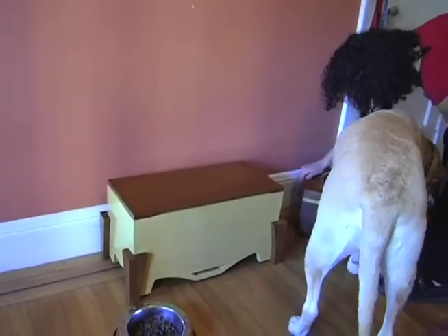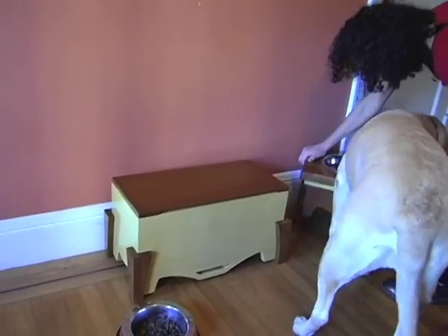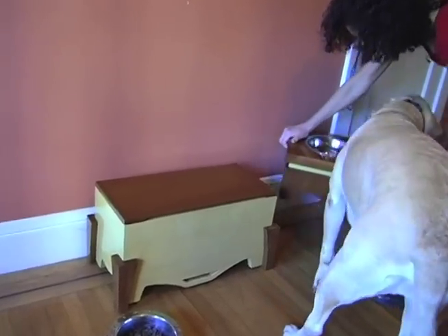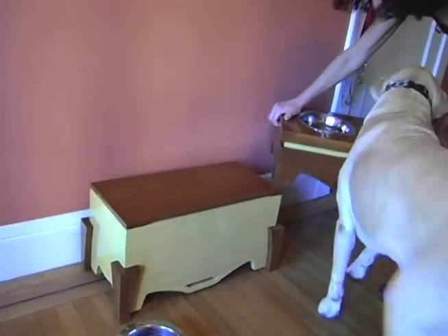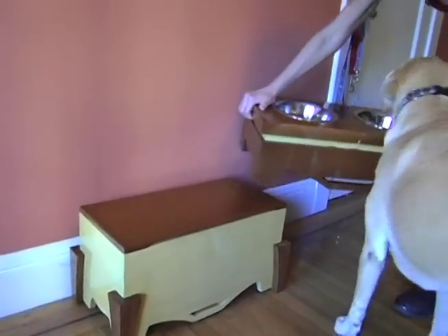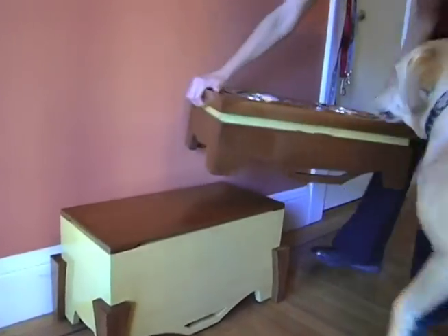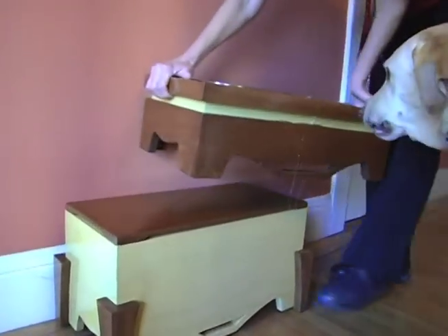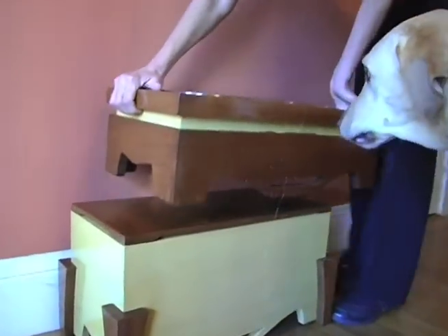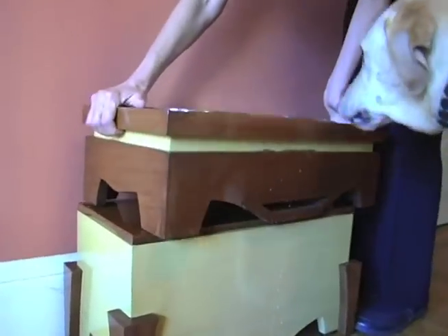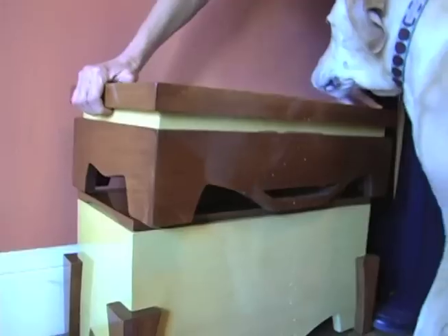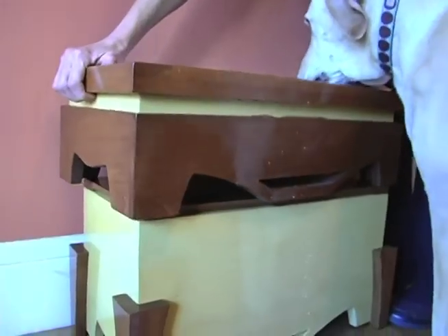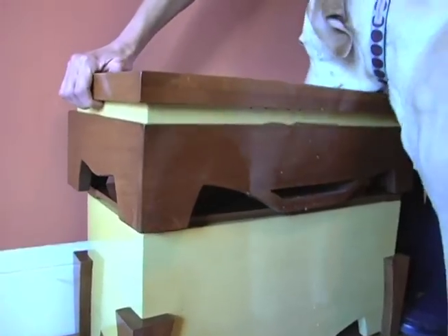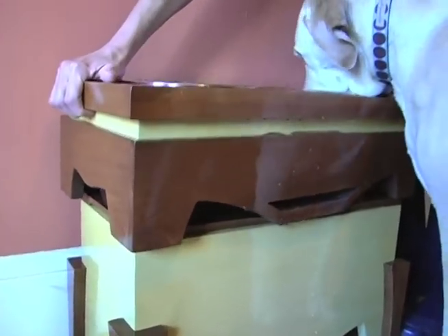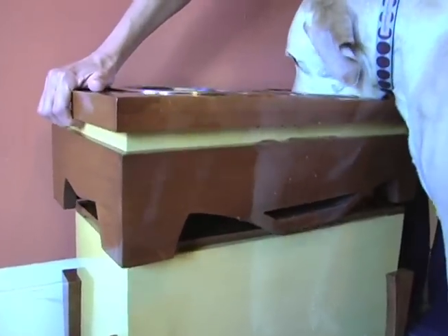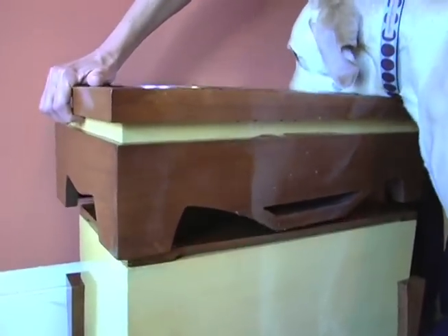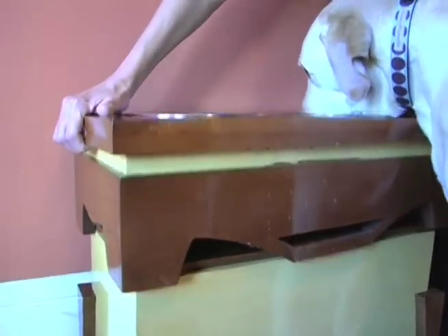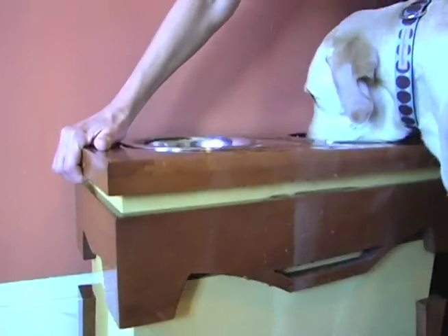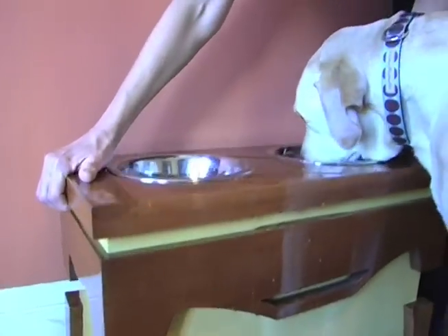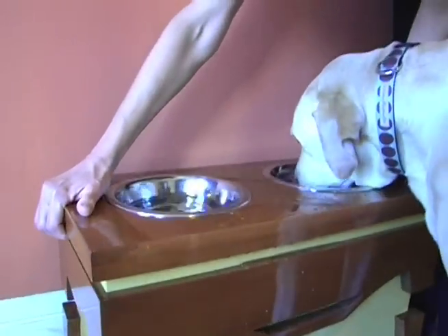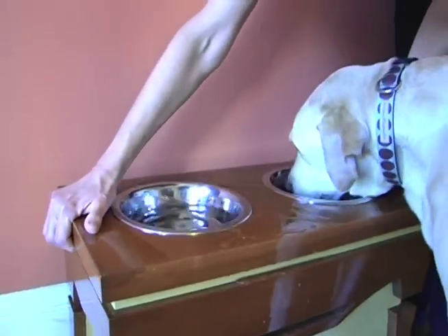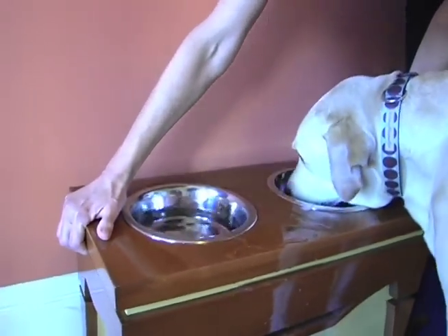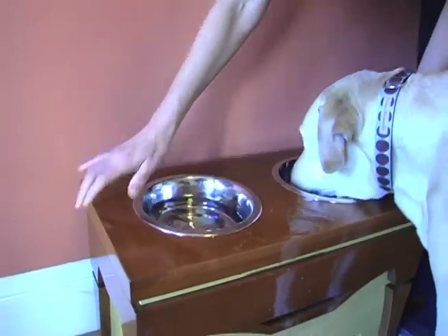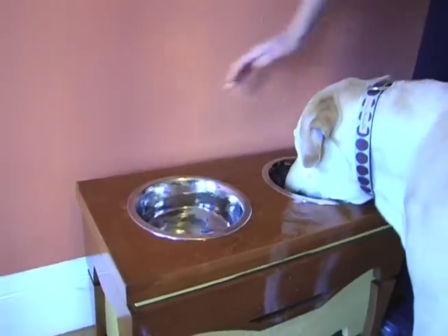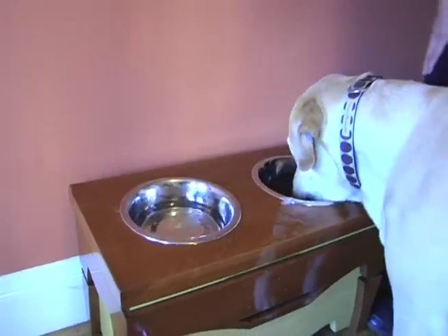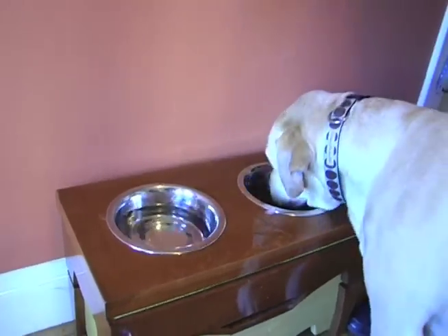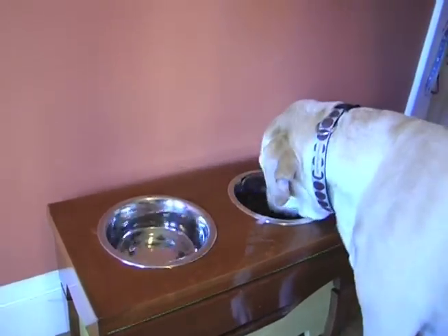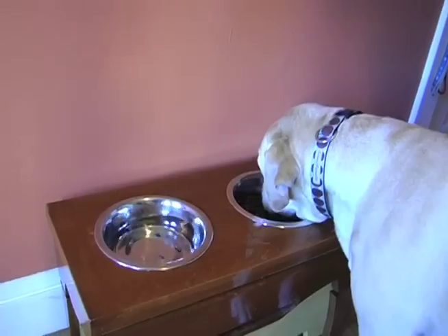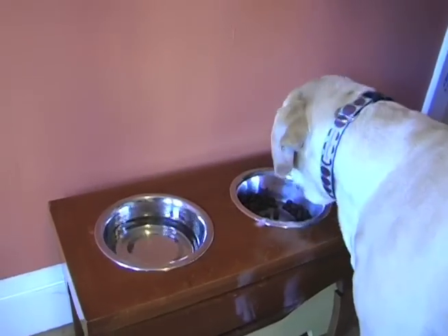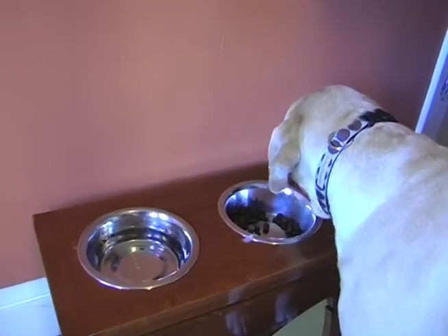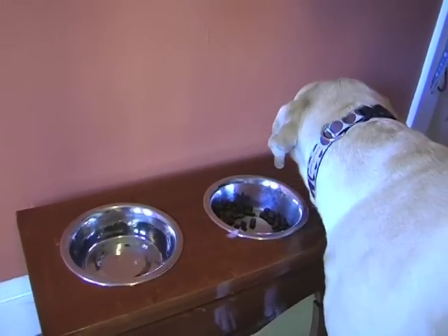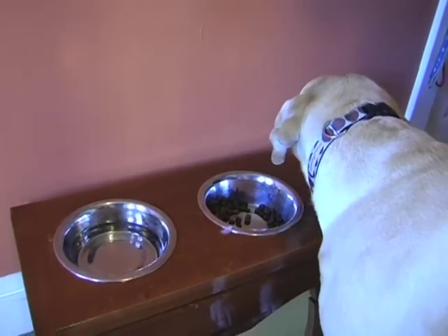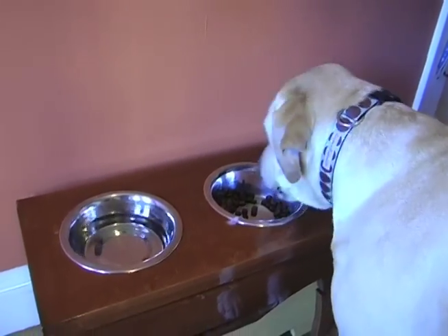I would highly recommend one of these — it's a lifetime investment for a dog. As you can see, he's a happy camper.